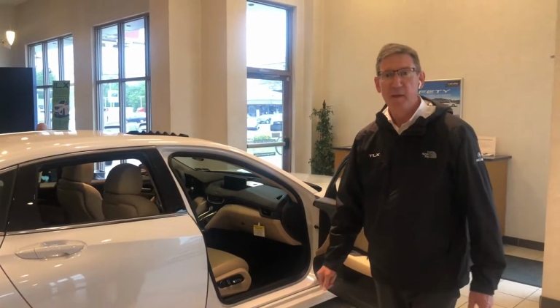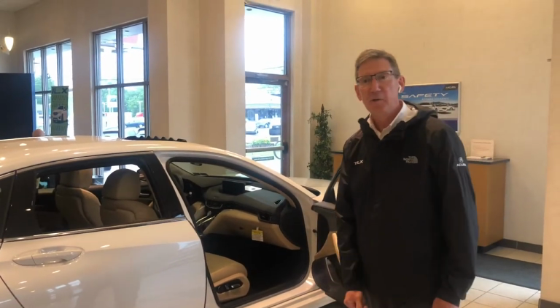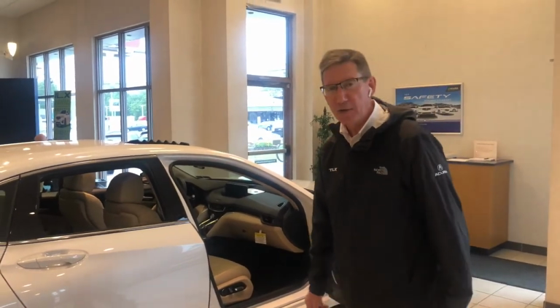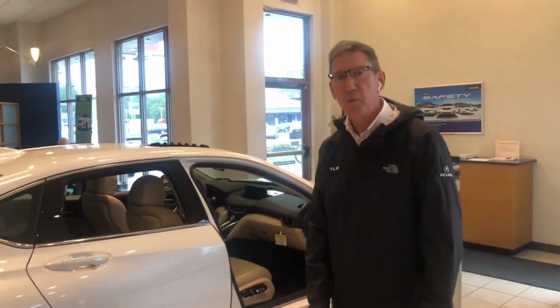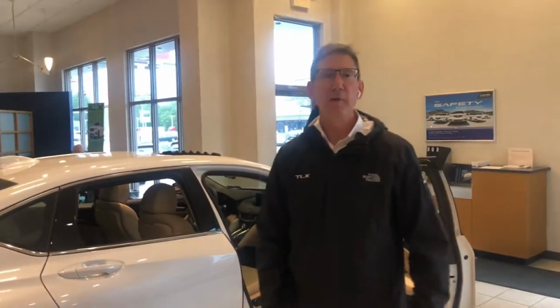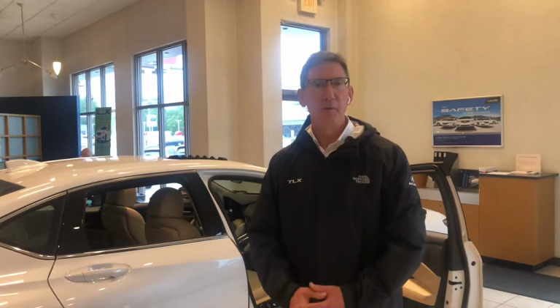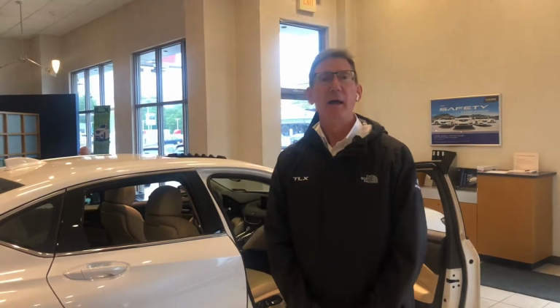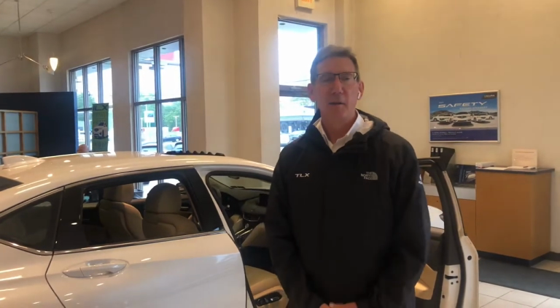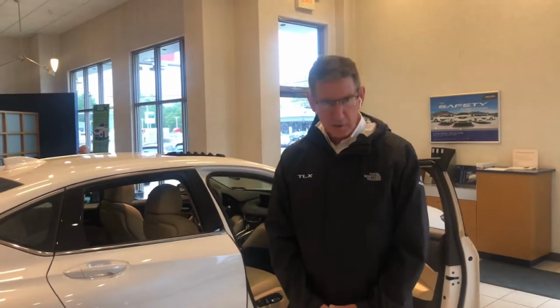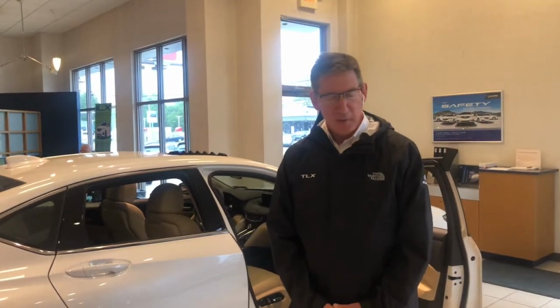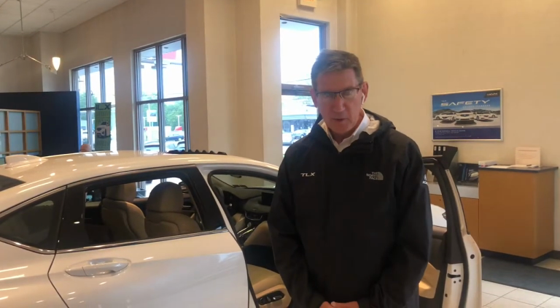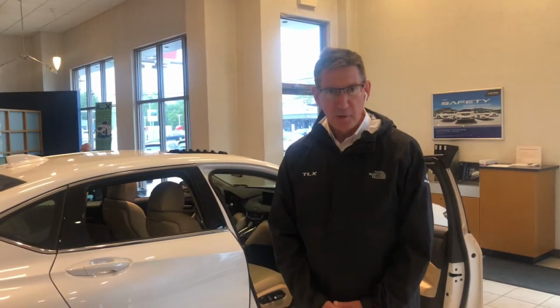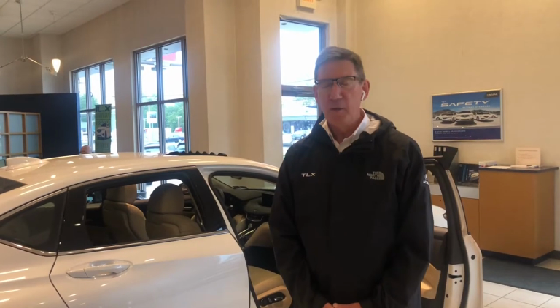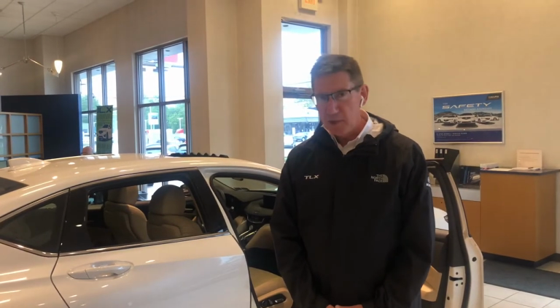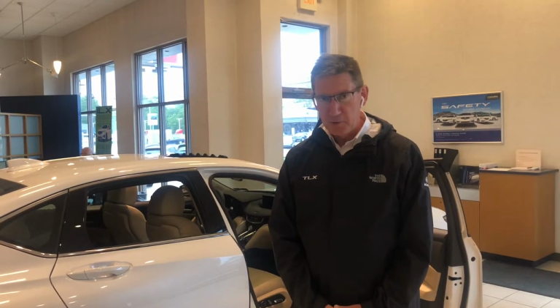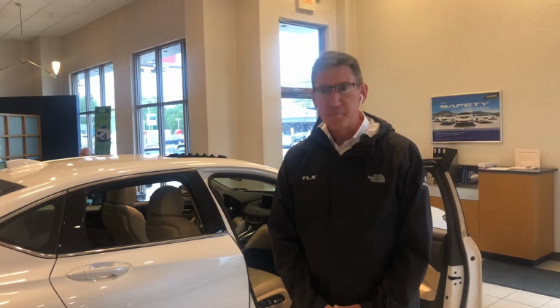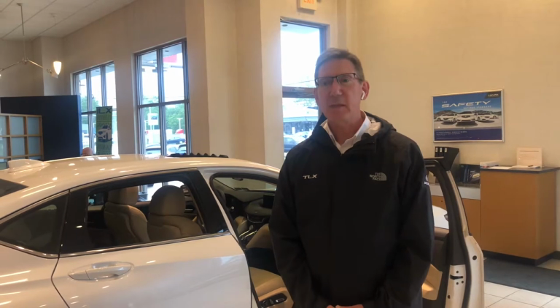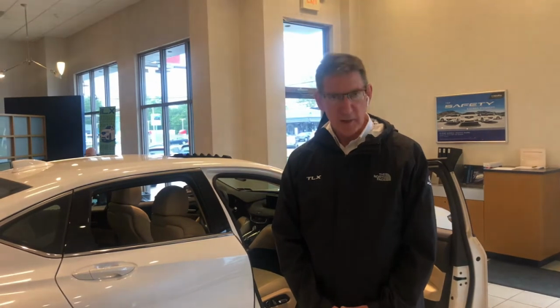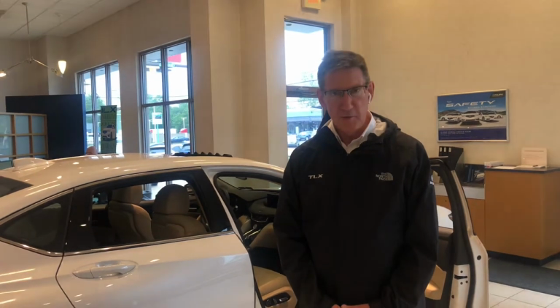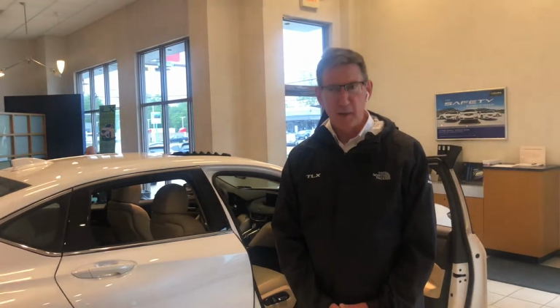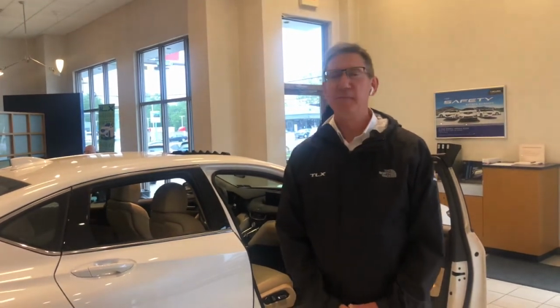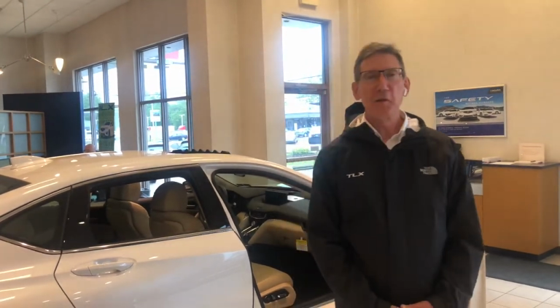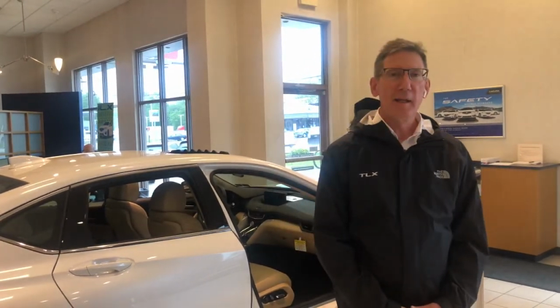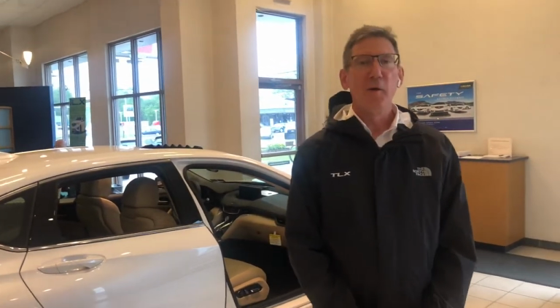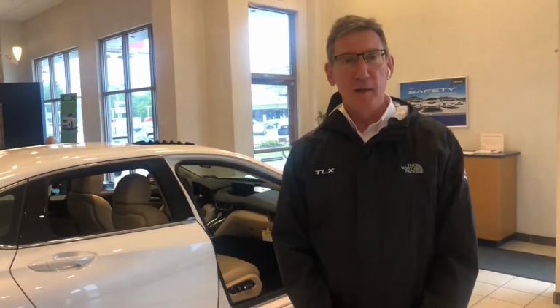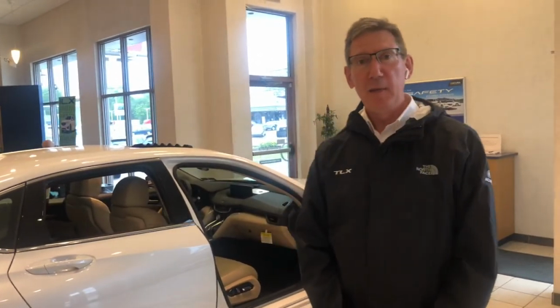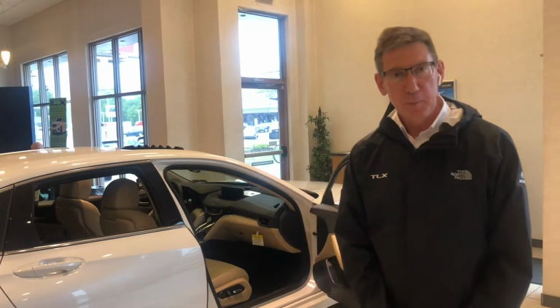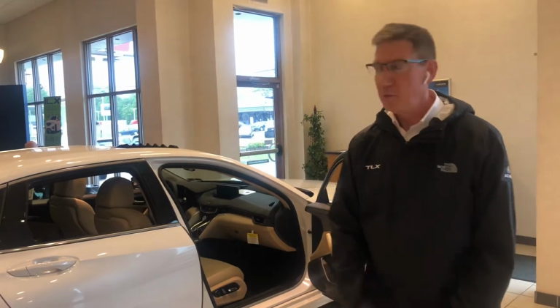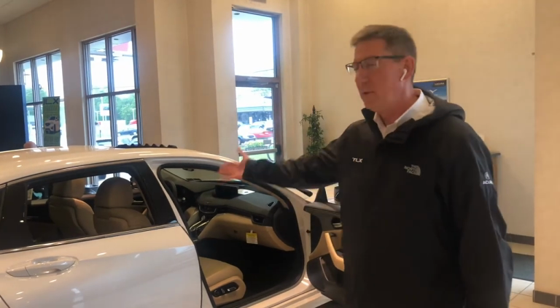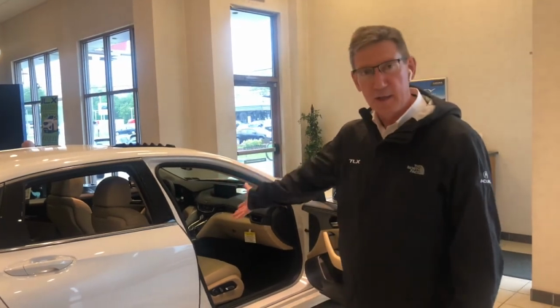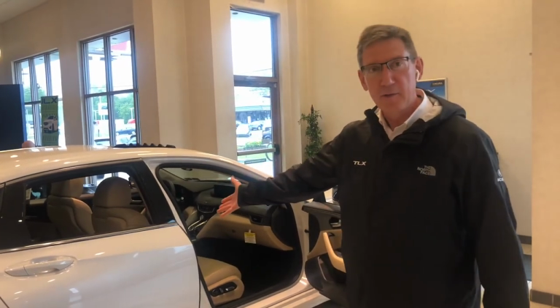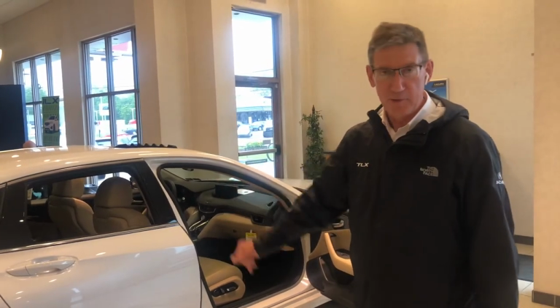Here at Jones Accurate, we're a 30-year-old car dealership that's family-owned and we know our customers. Check us out at JonesAccurate.com, then call or email us and make your own appointment to experience the TLX for yourself.